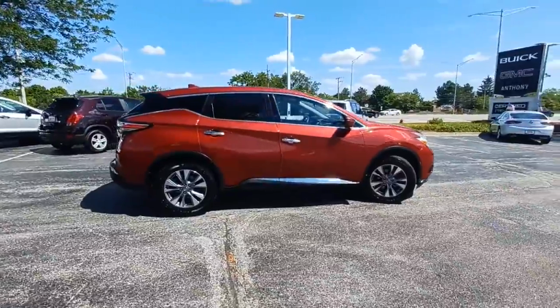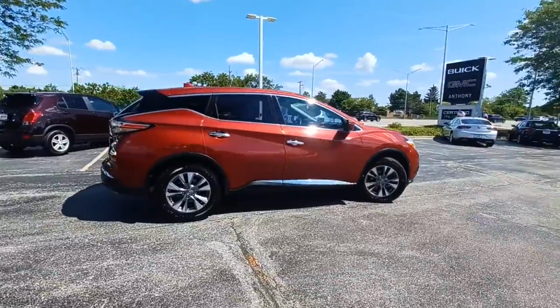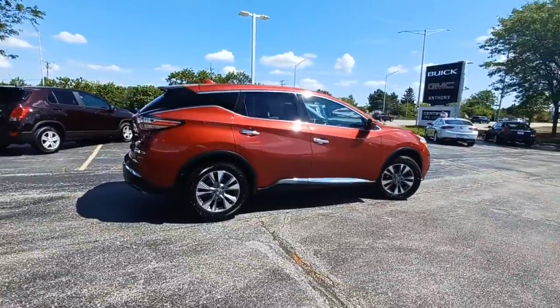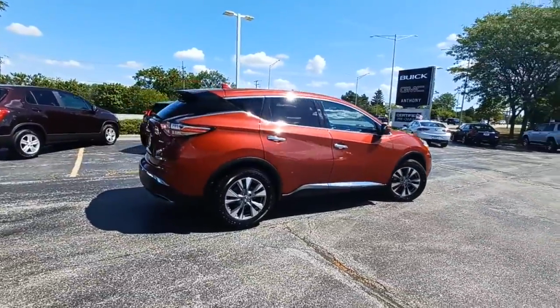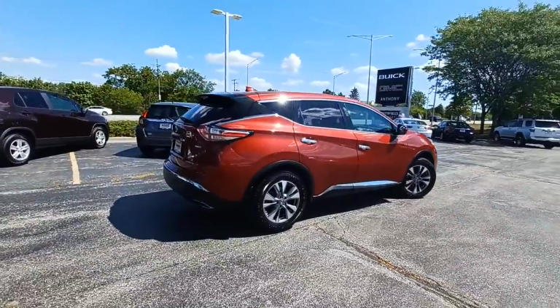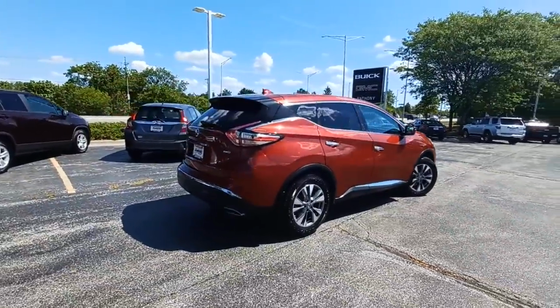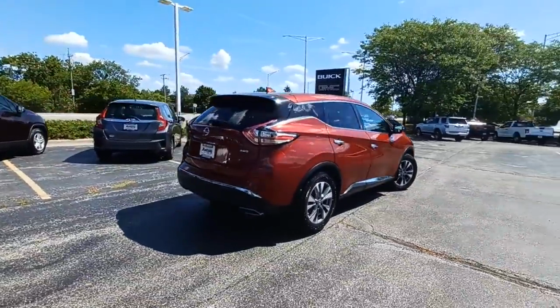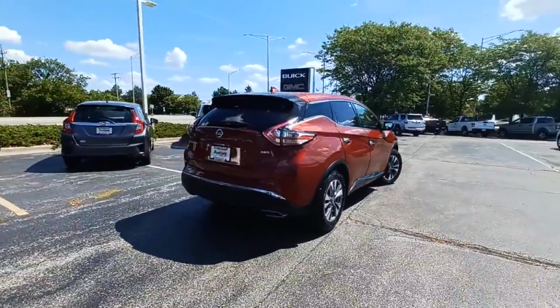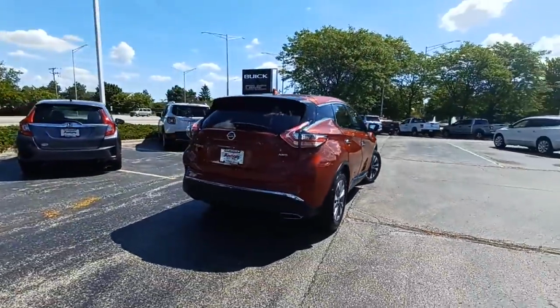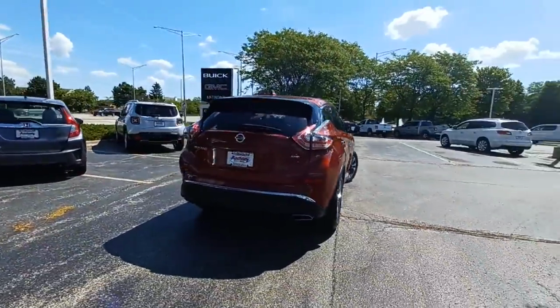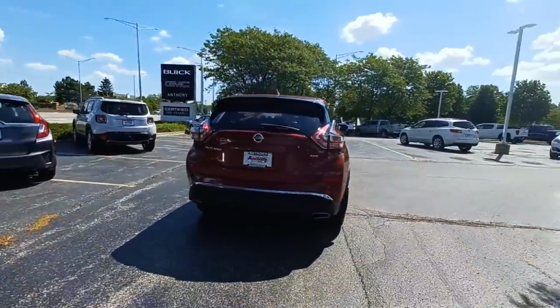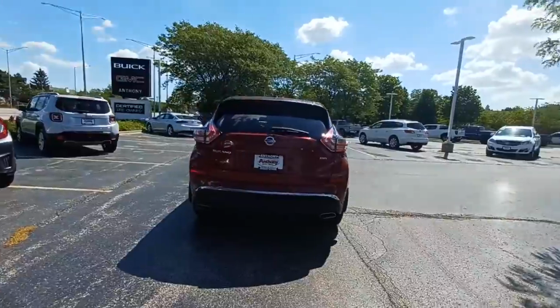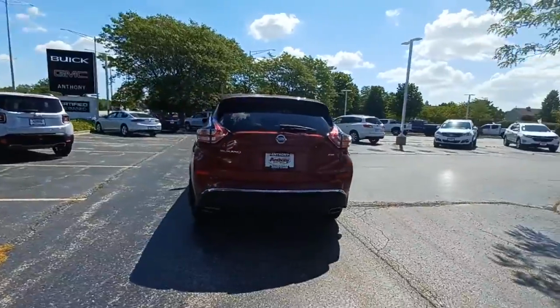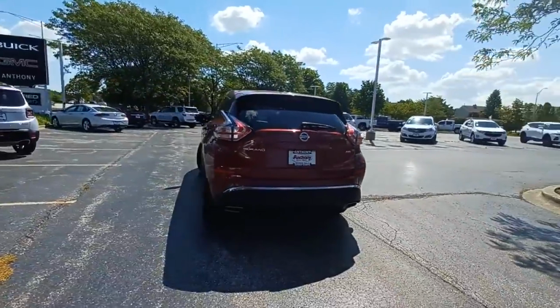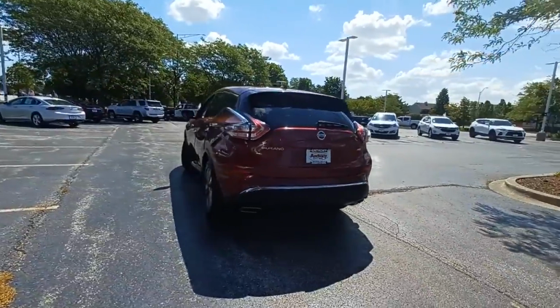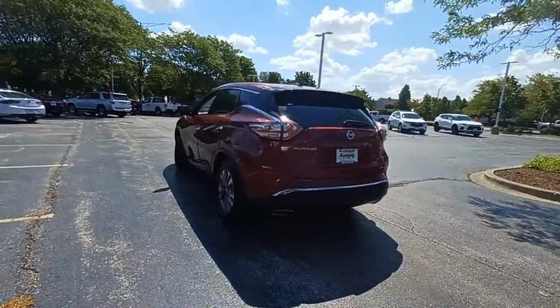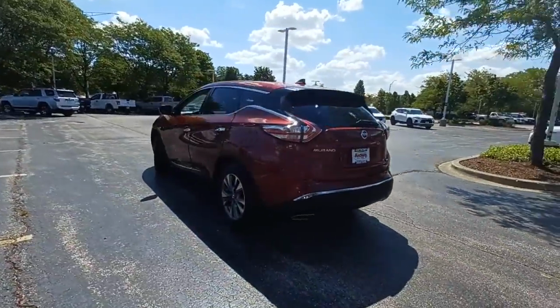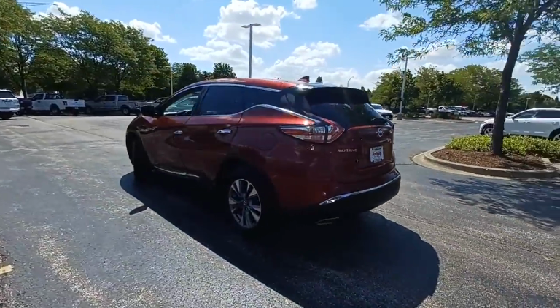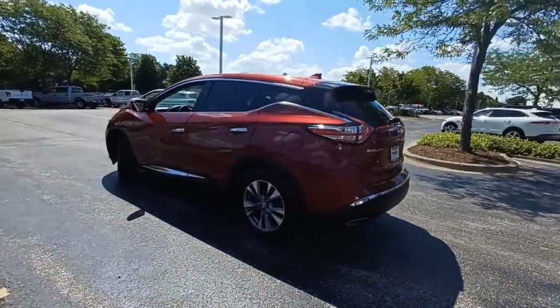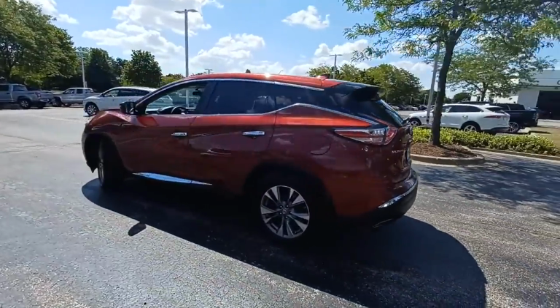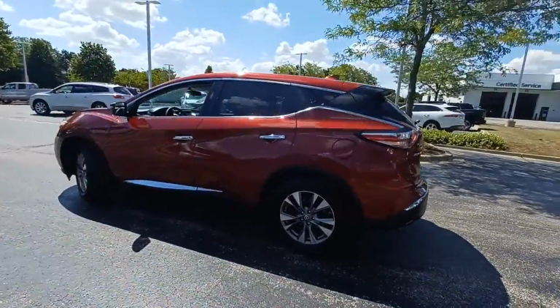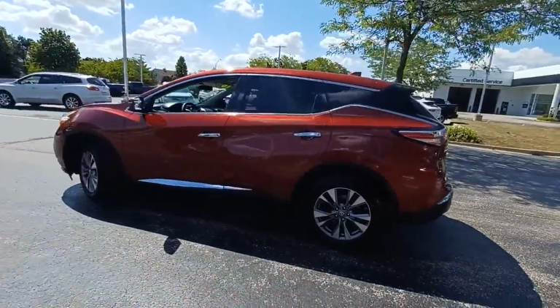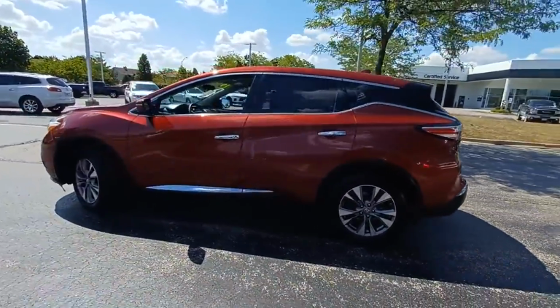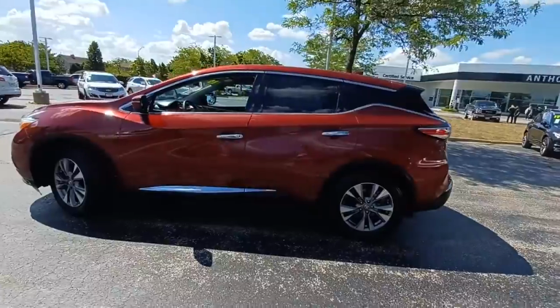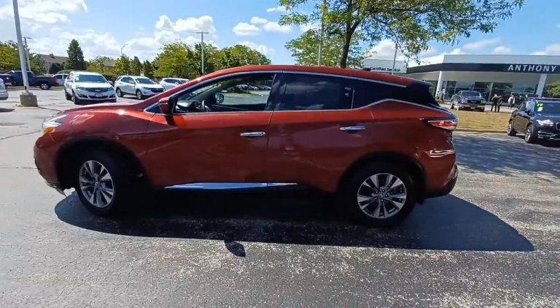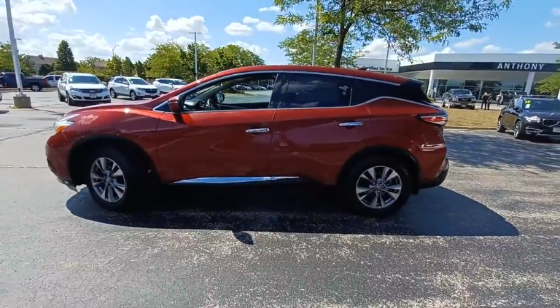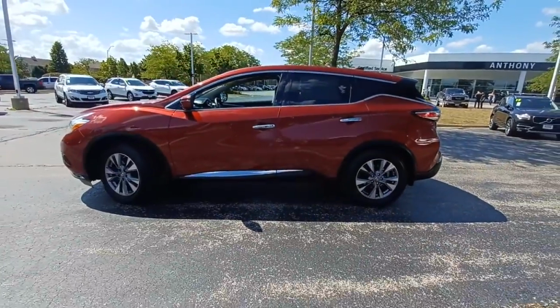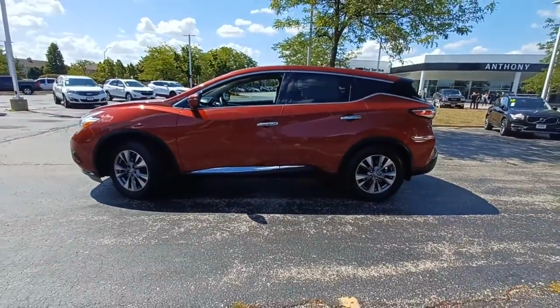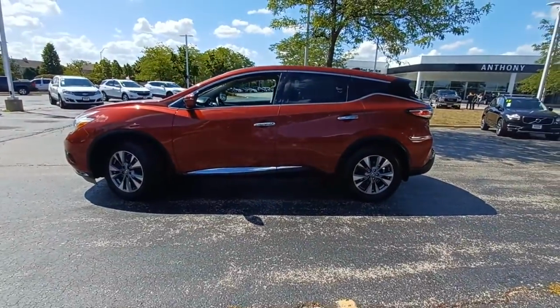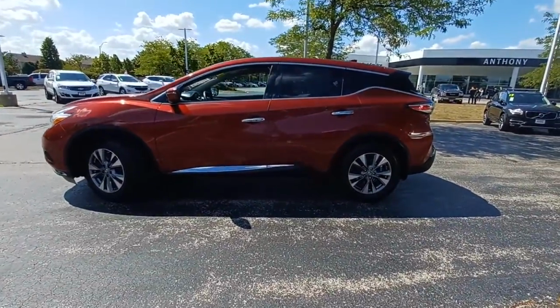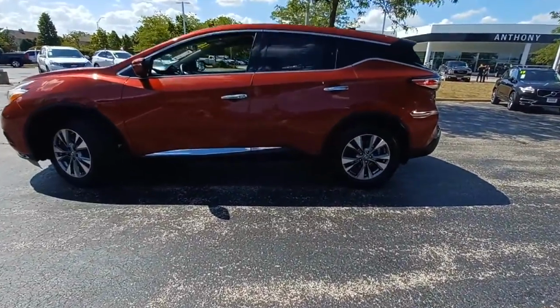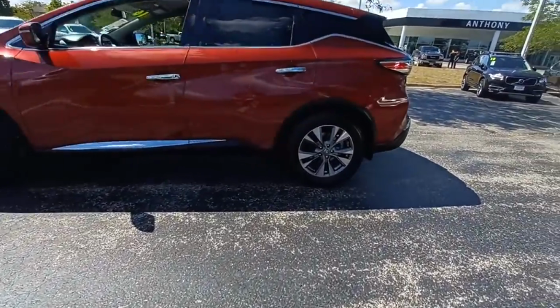Make even the most ordinary task a pleasure in this stylish Murano. This well-equipped mid-size crossover delivers an exceptionally refined interior with plenty of cargo space and a smooth, relaxing ride that leaves you relaxed and recharged.